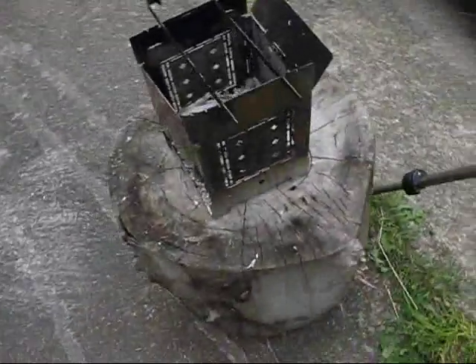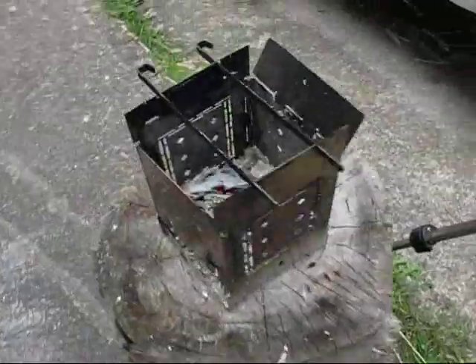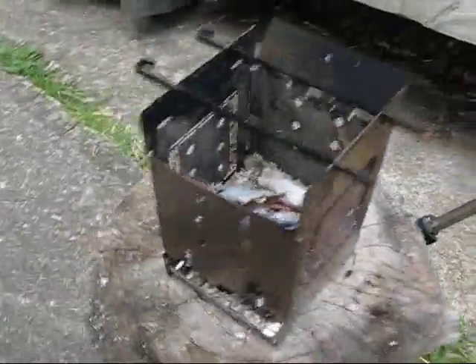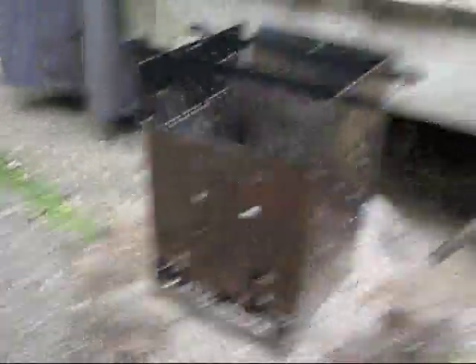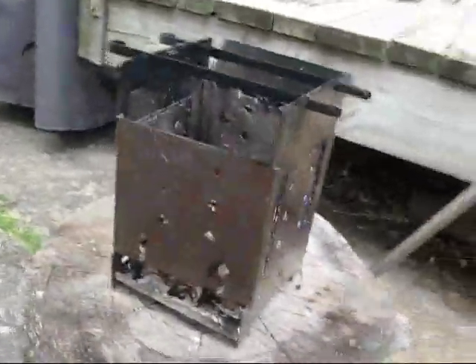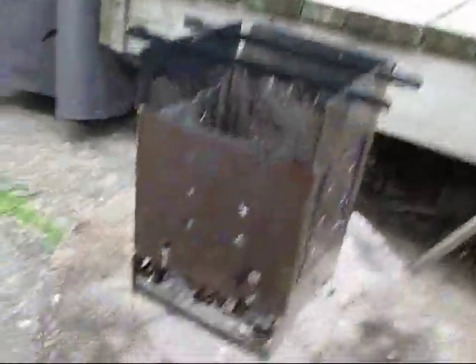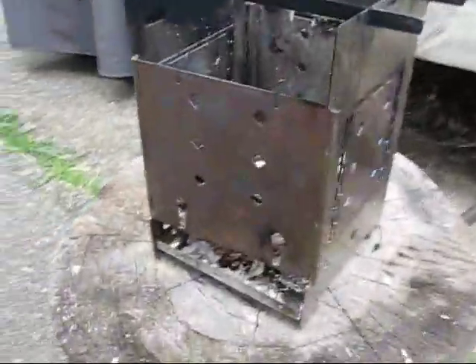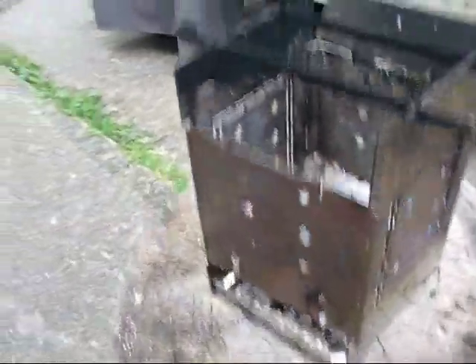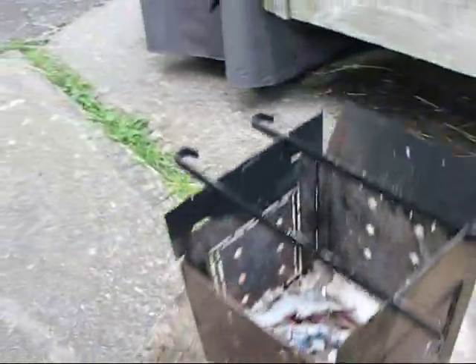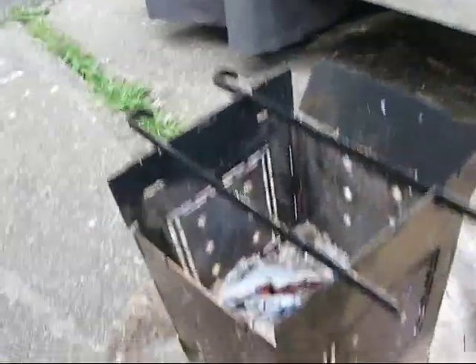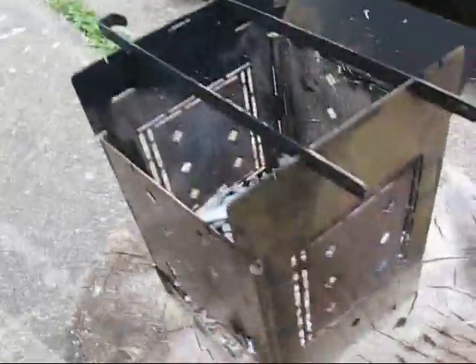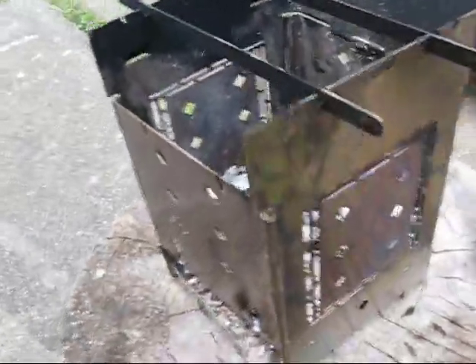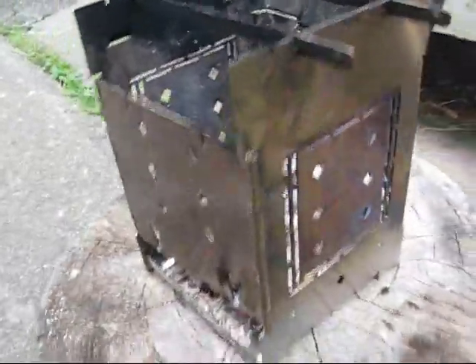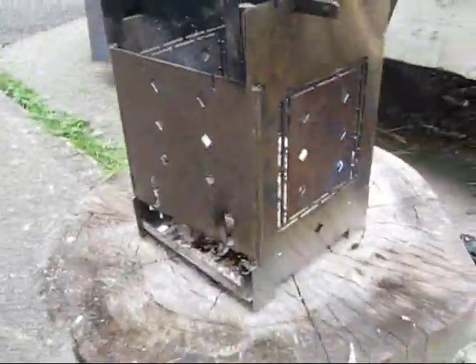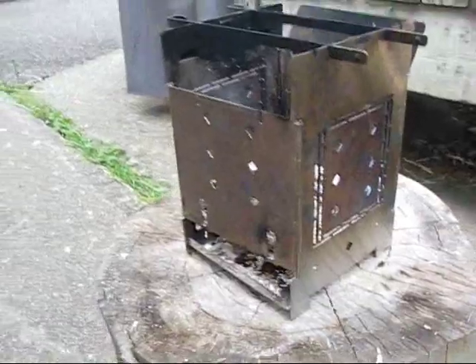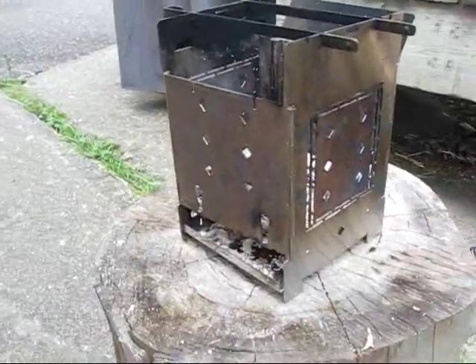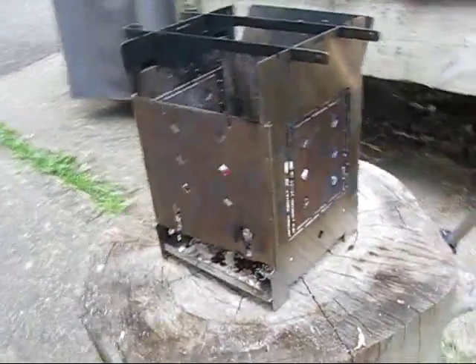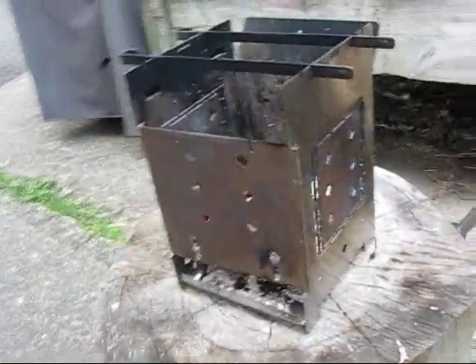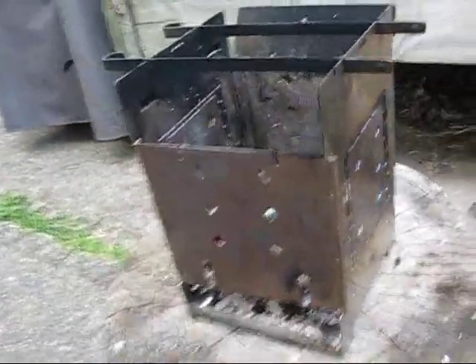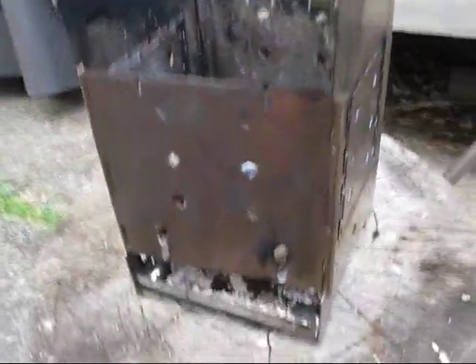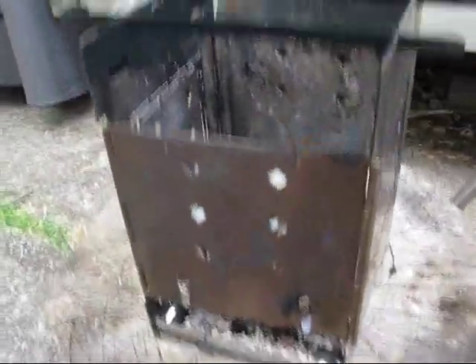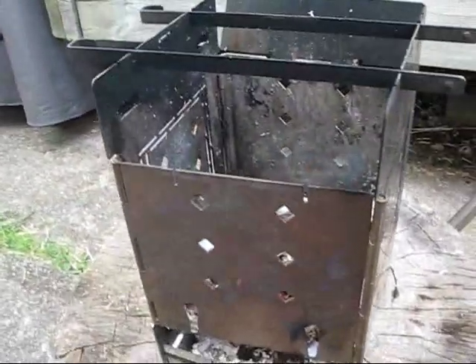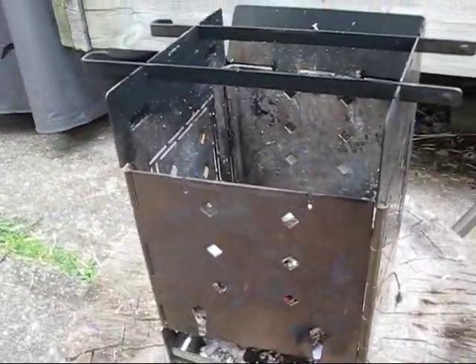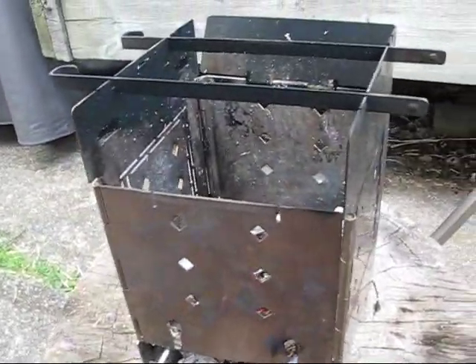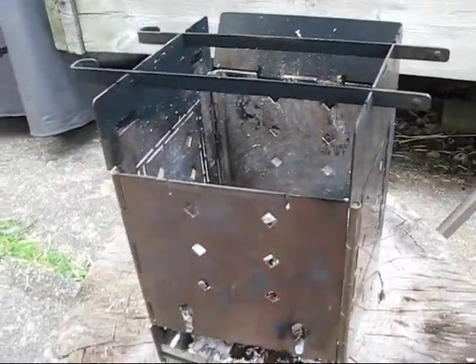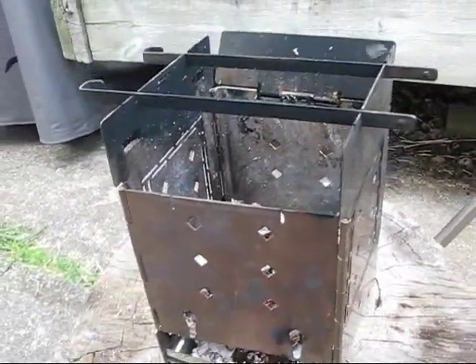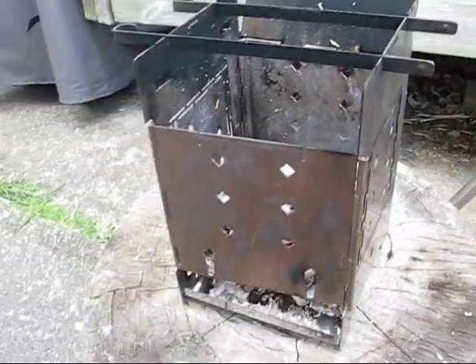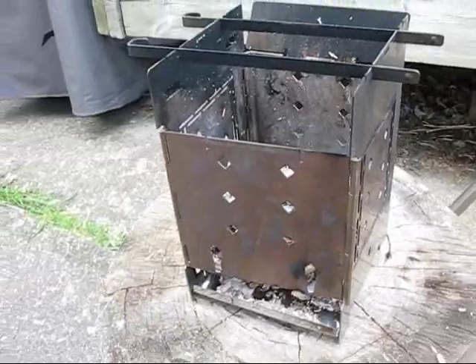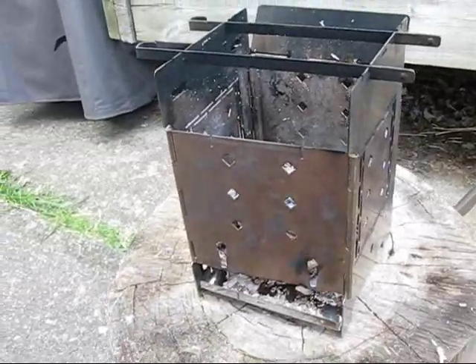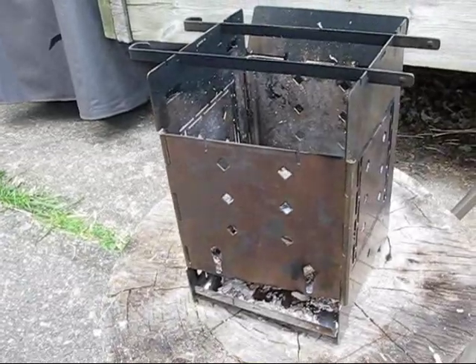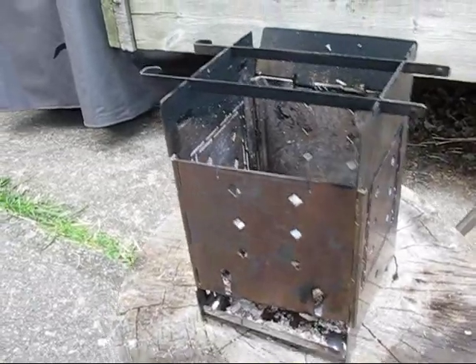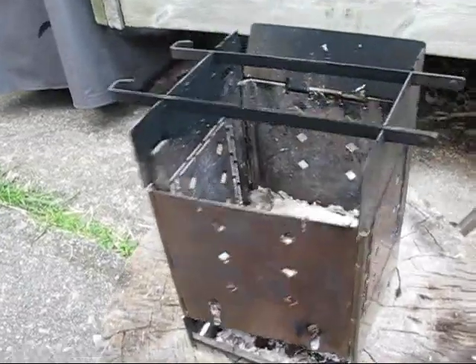That's my first video of this firebox stove and I plan a few more. Like I said, I really like it — I only do reviews of stuff that I use and like.